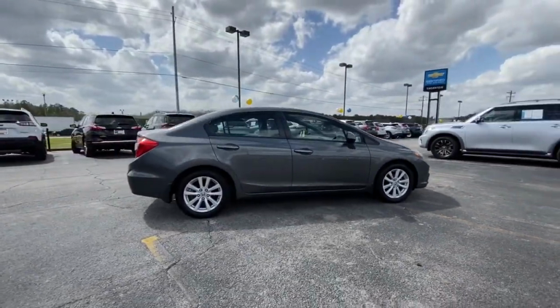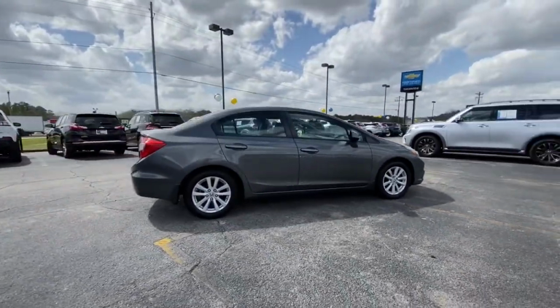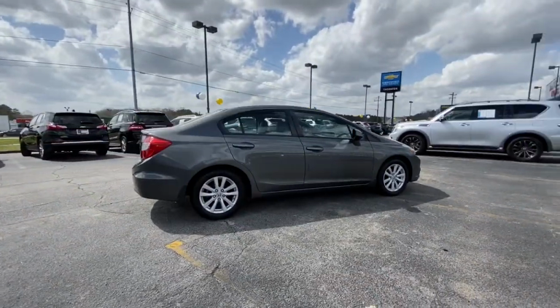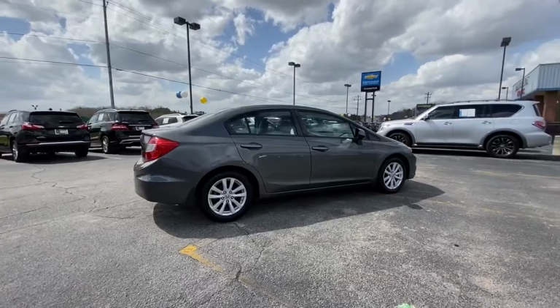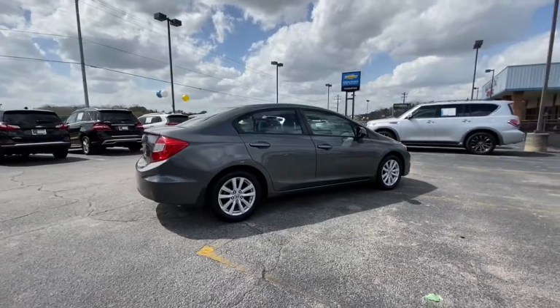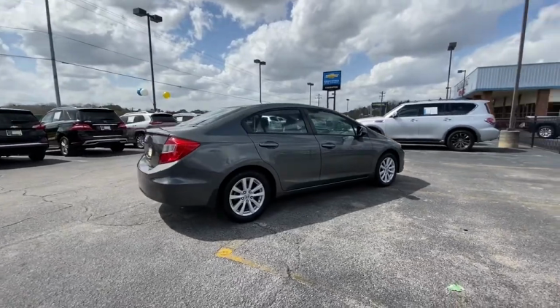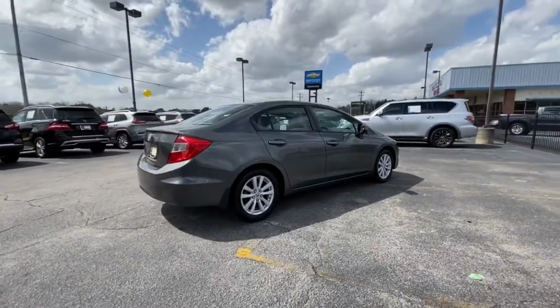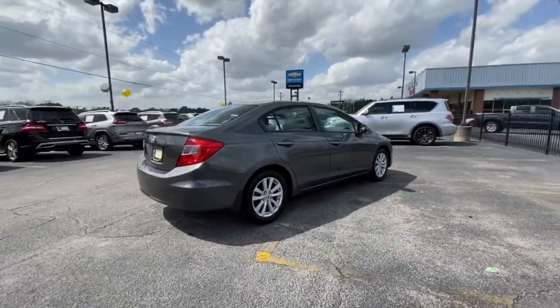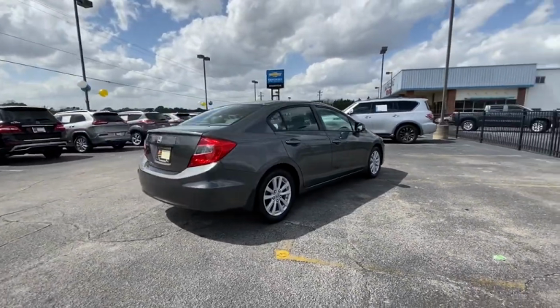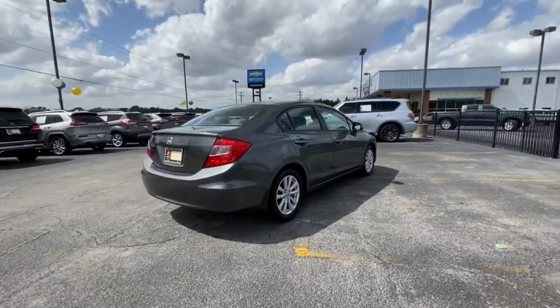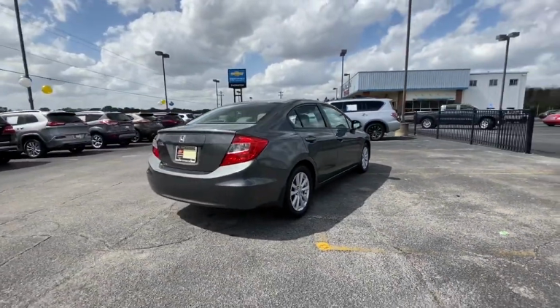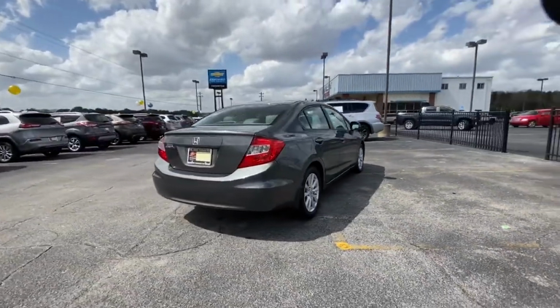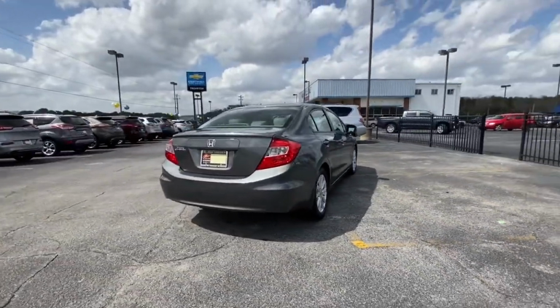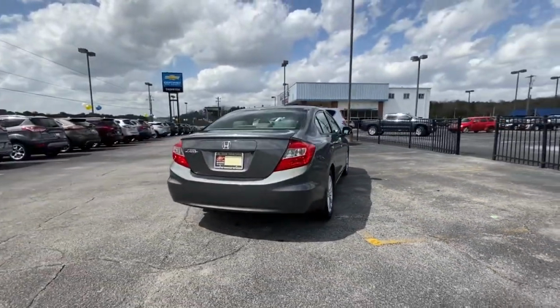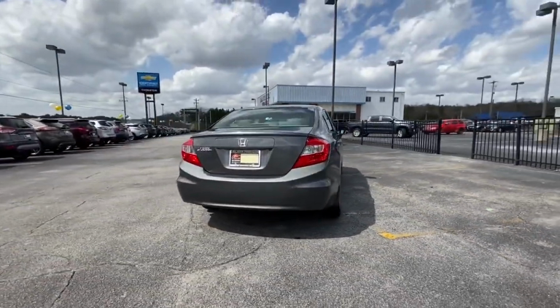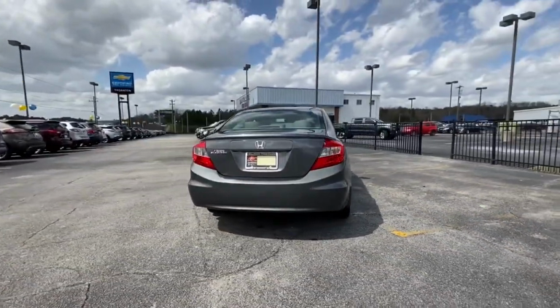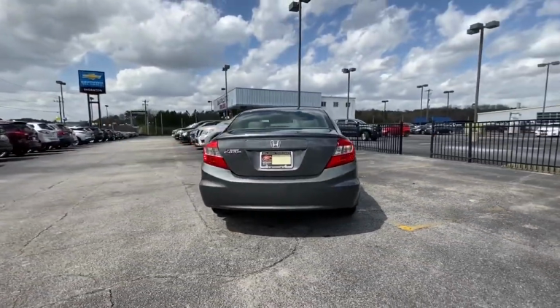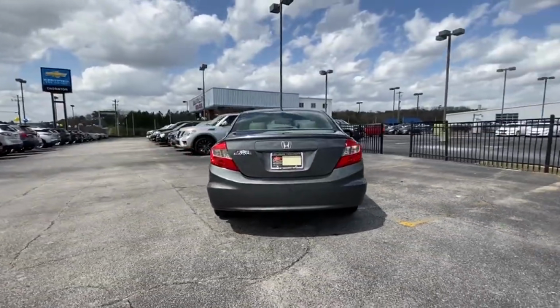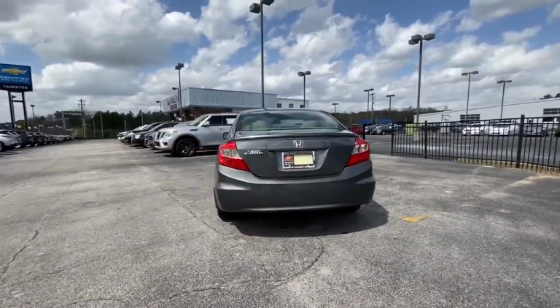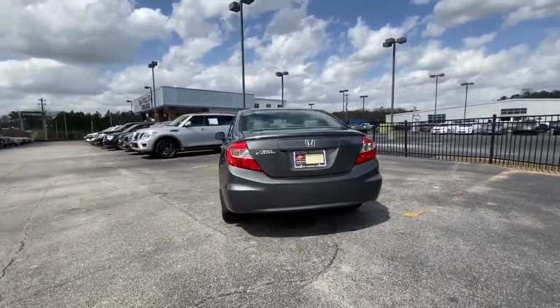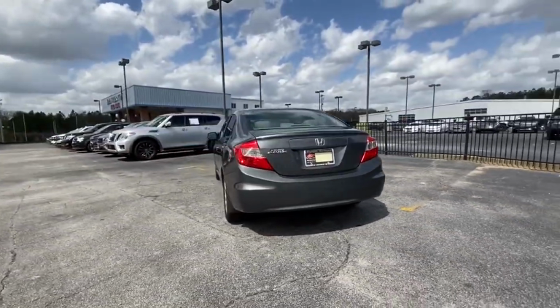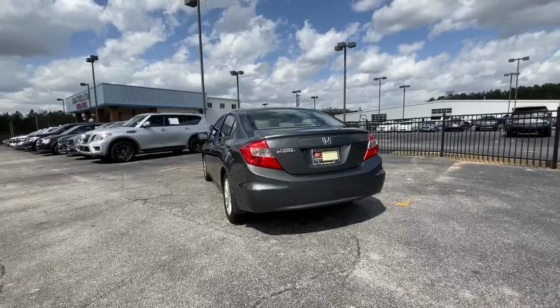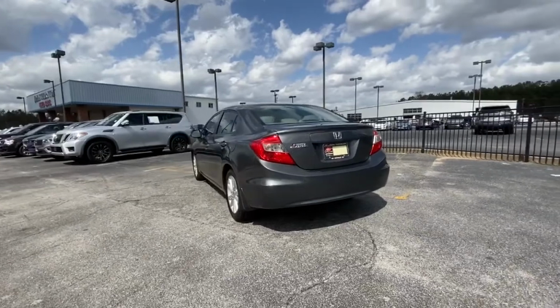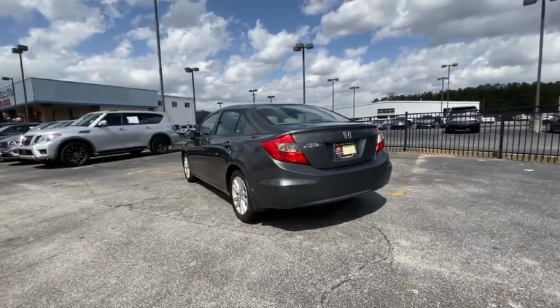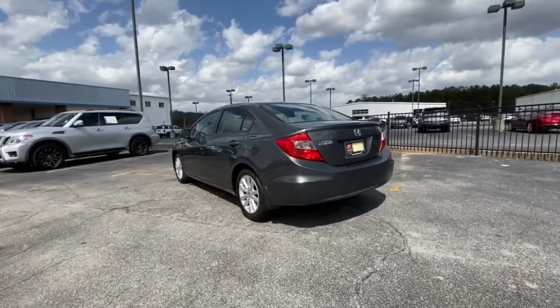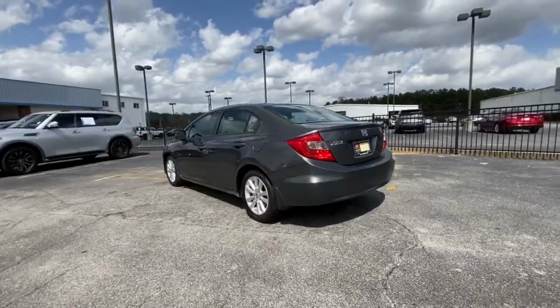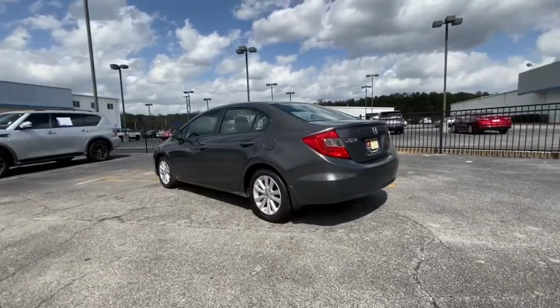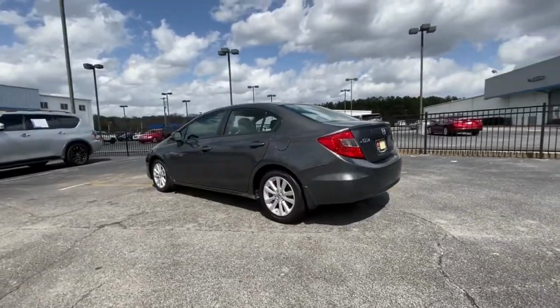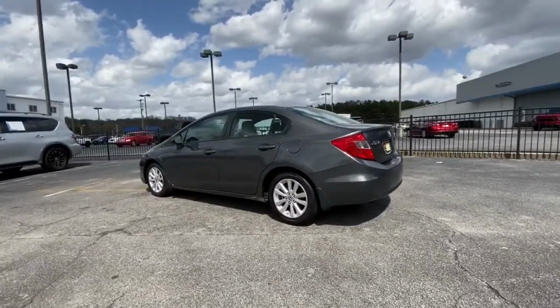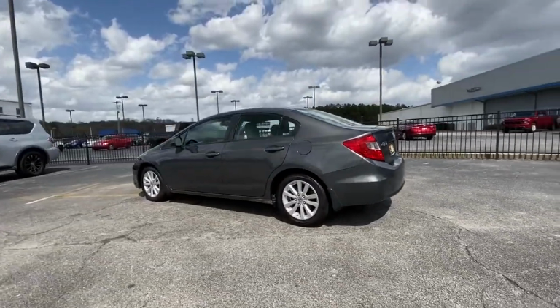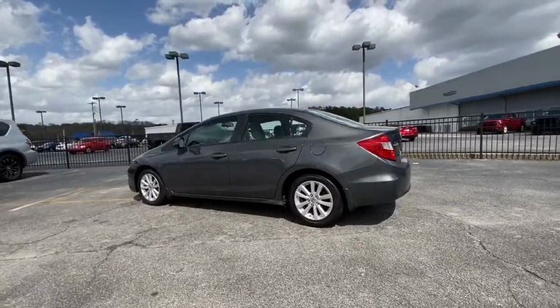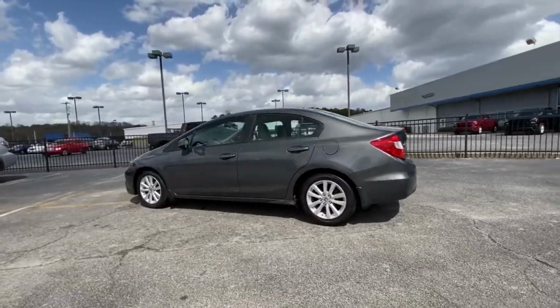Presenting the Honda Civic Sedan — the iconic, sophisticated compact that sets the standard for comfort, reliability, performance, and efficiency.